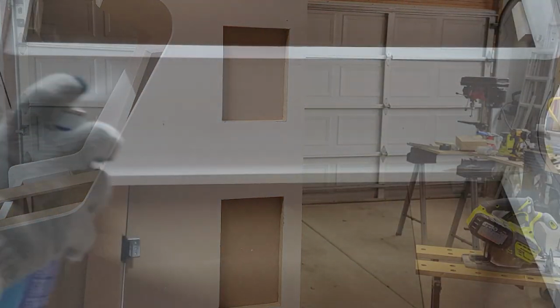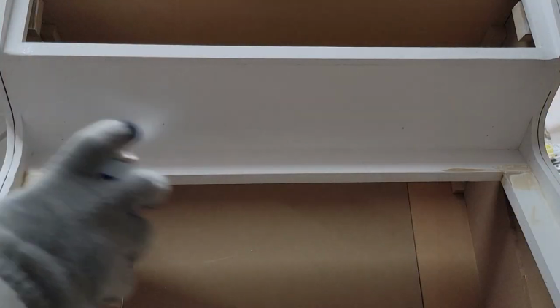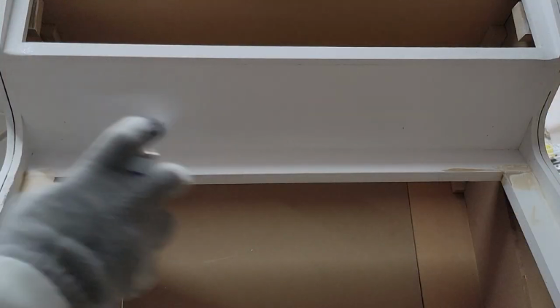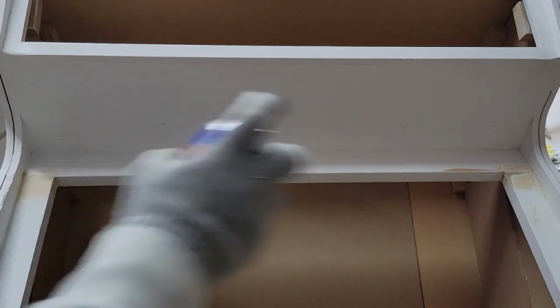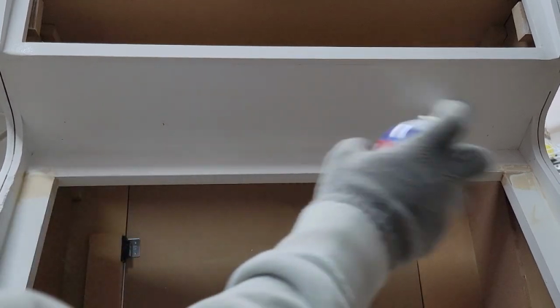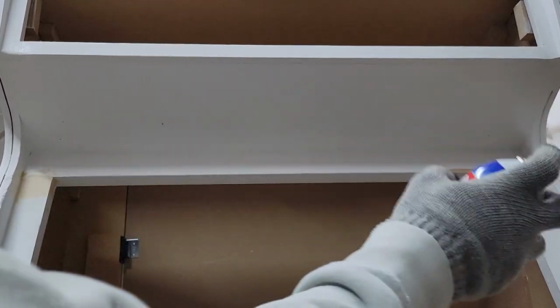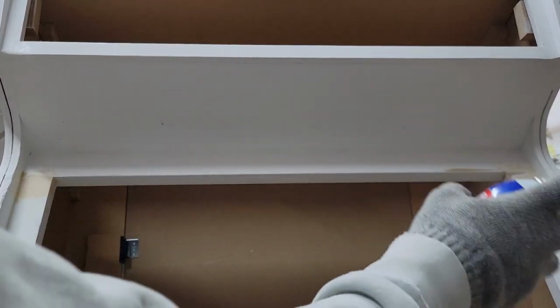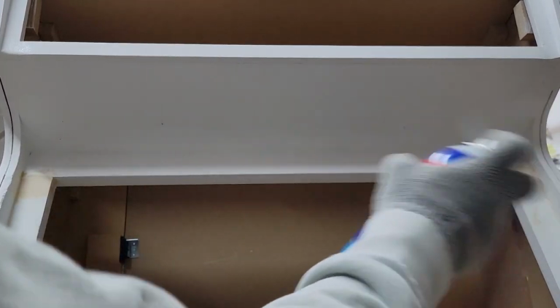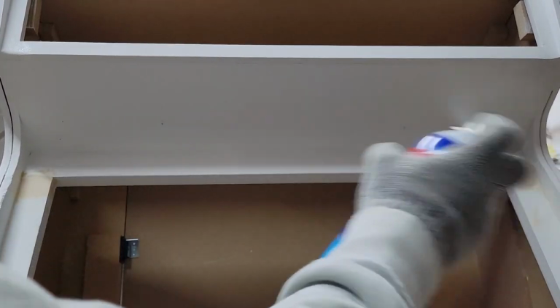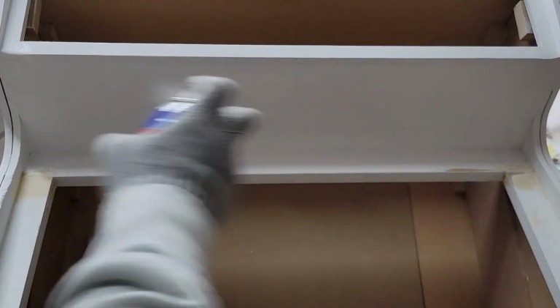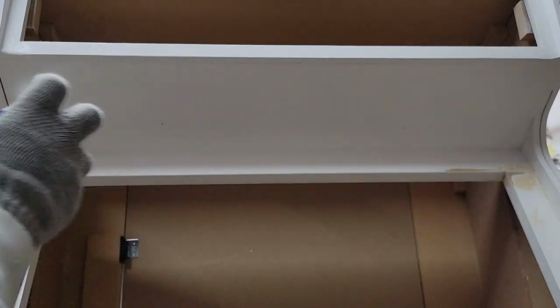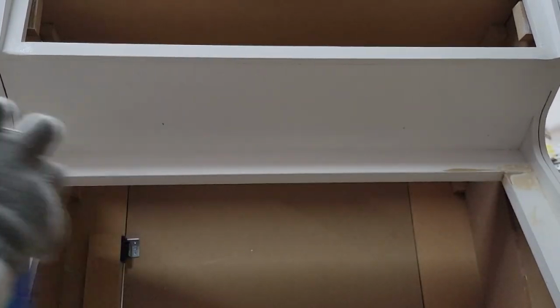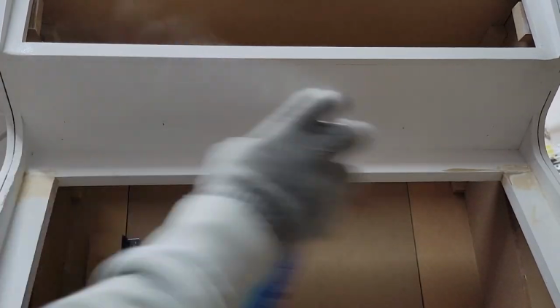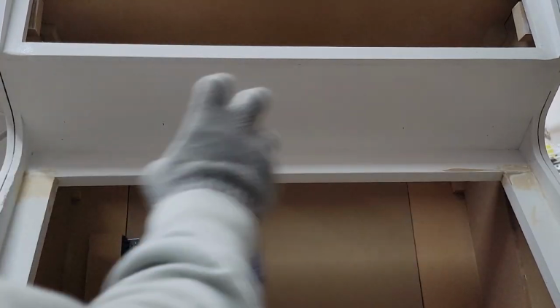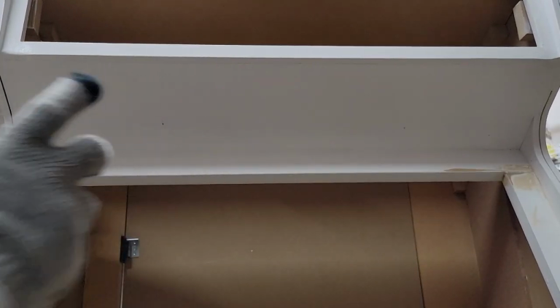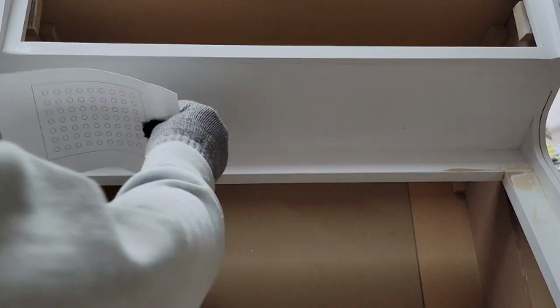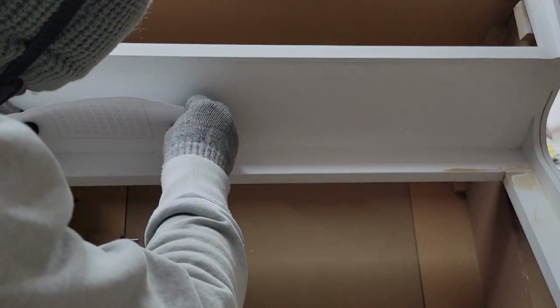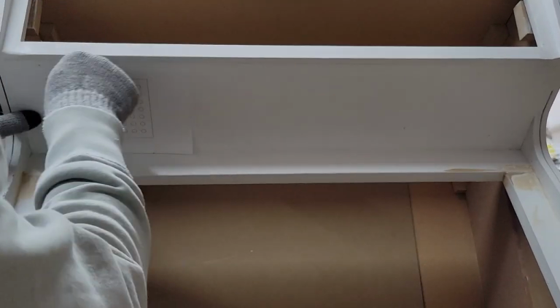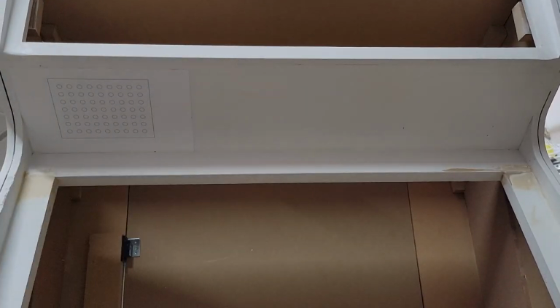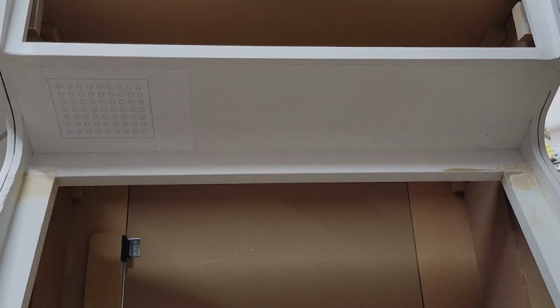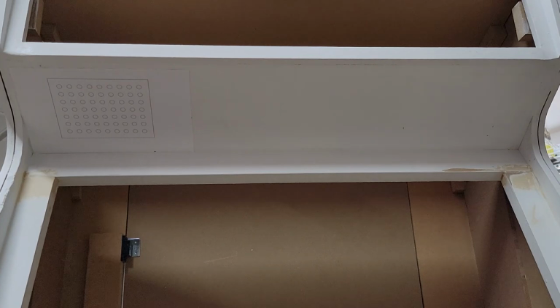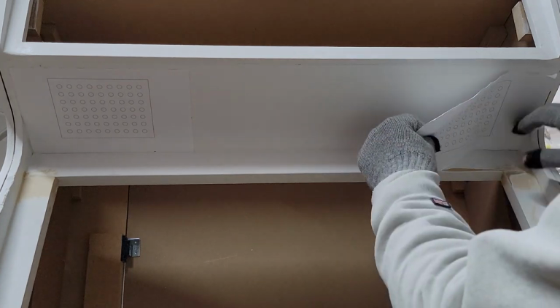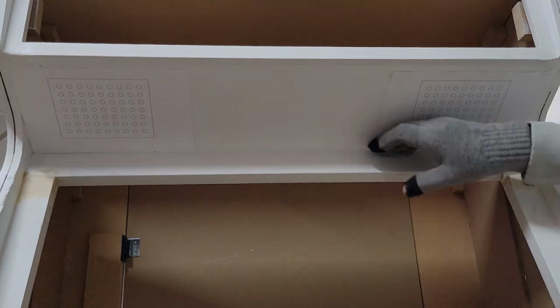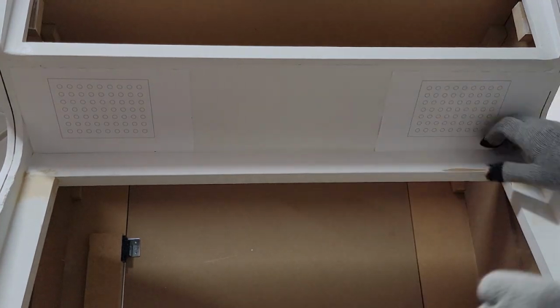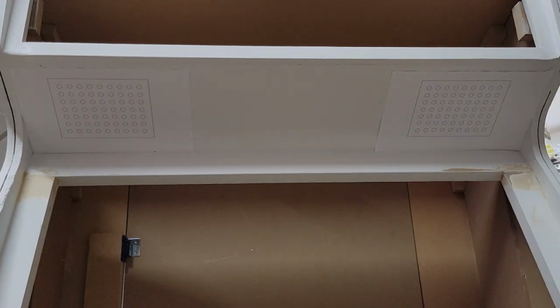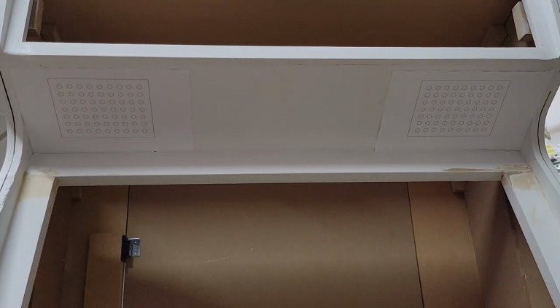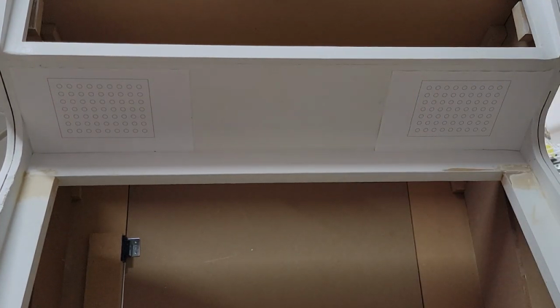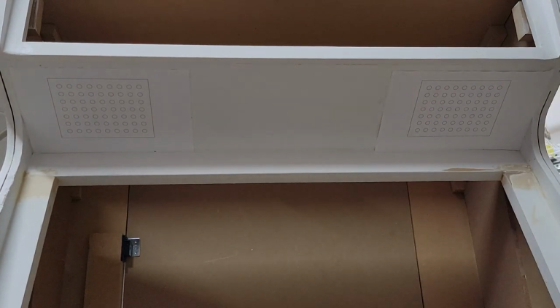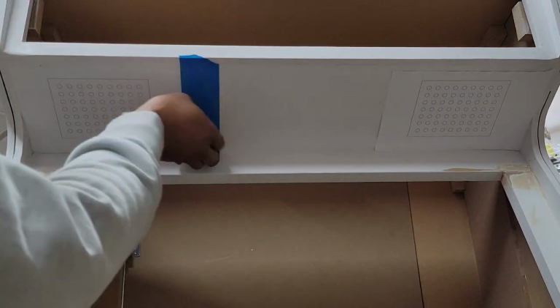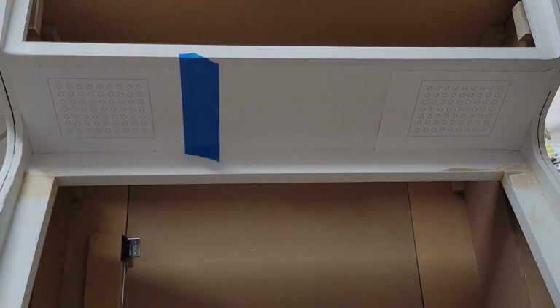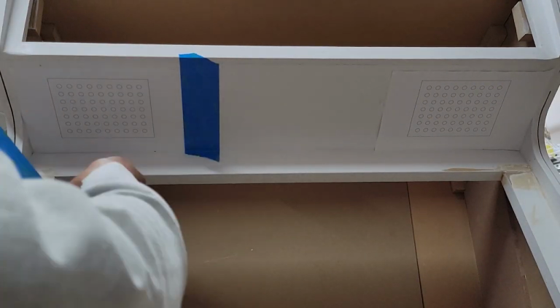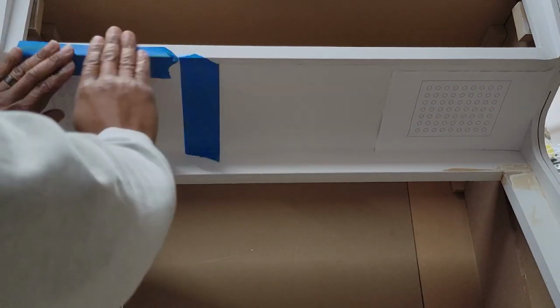This is an idea that I saw on Geek Pub. Basically you make a template using something like Inkscape, print it out, and there you have it — a perfect guide for drilling your holes.